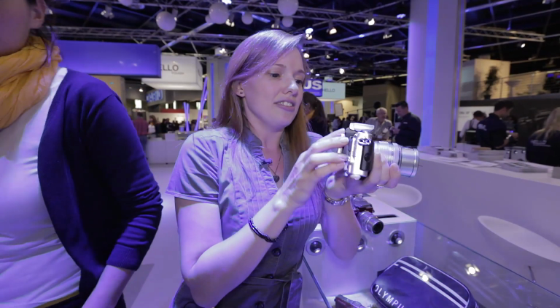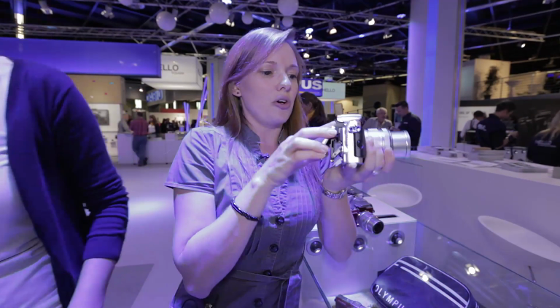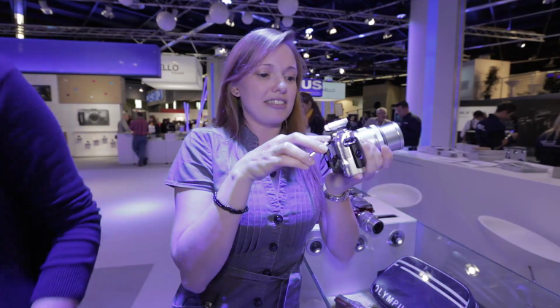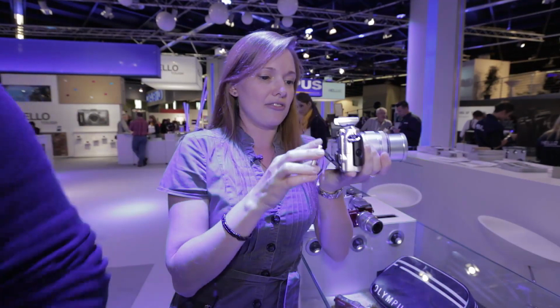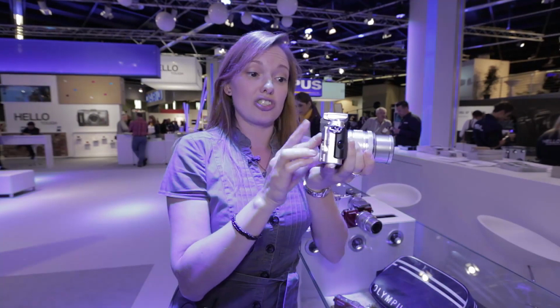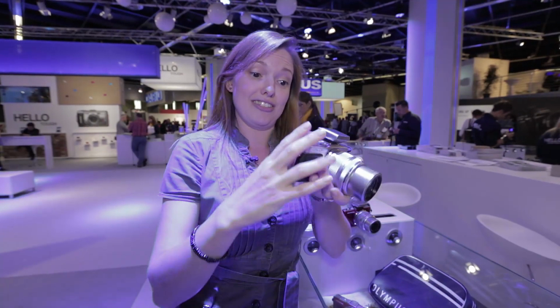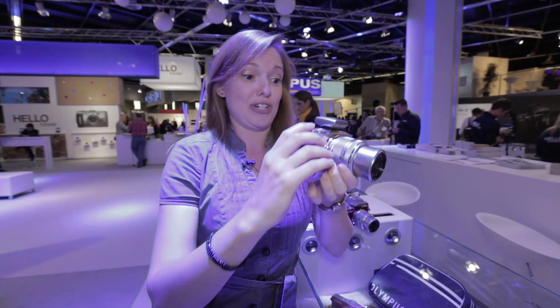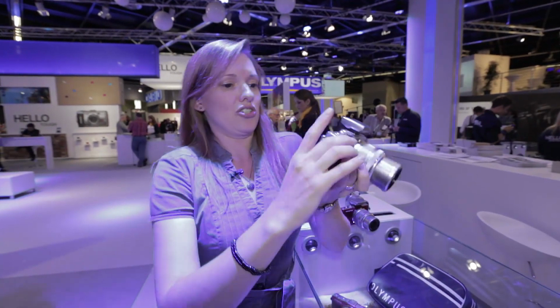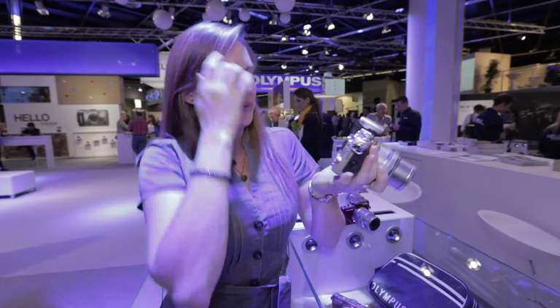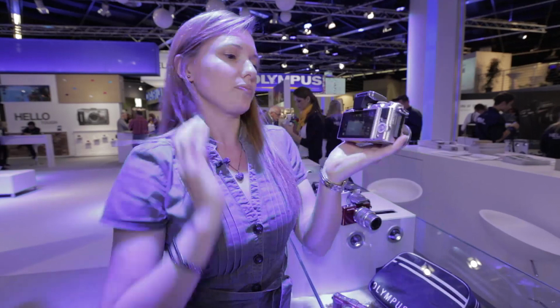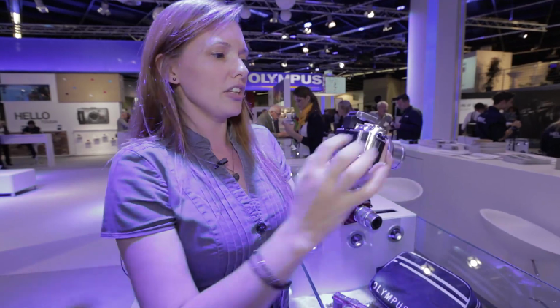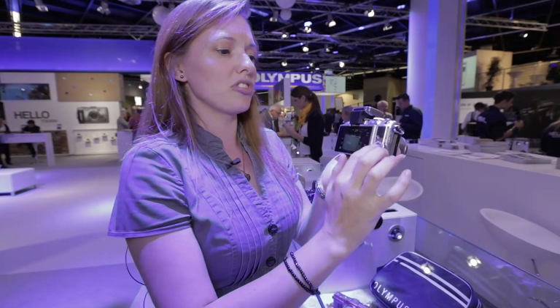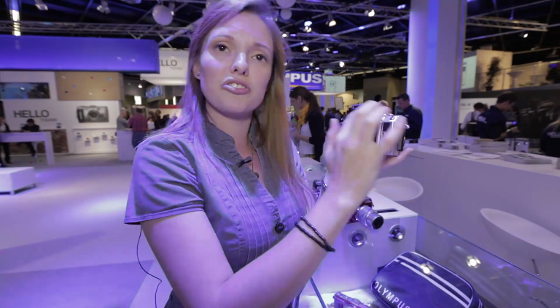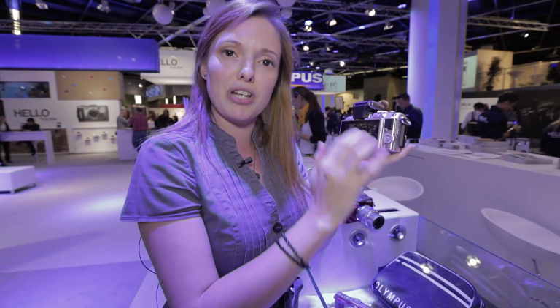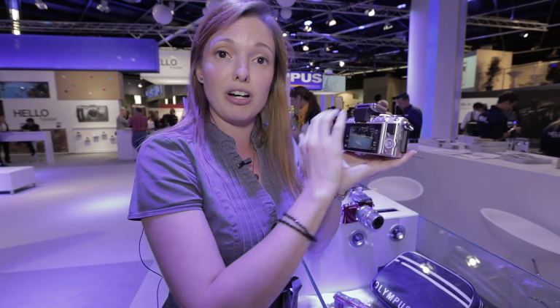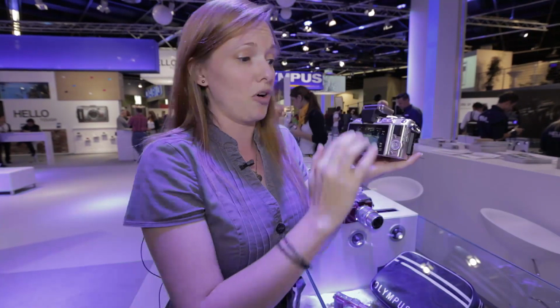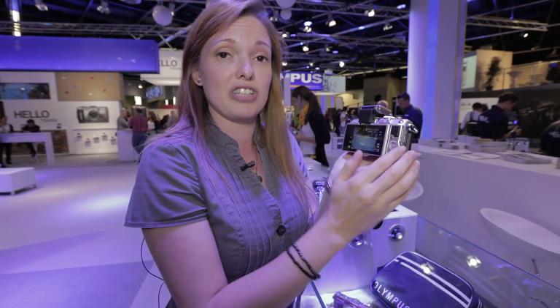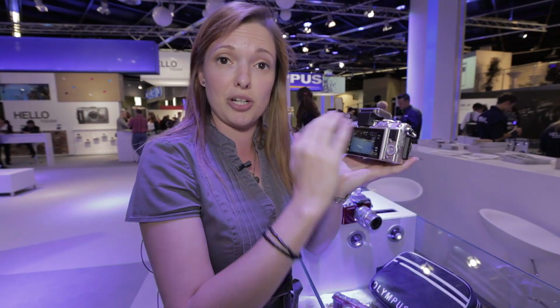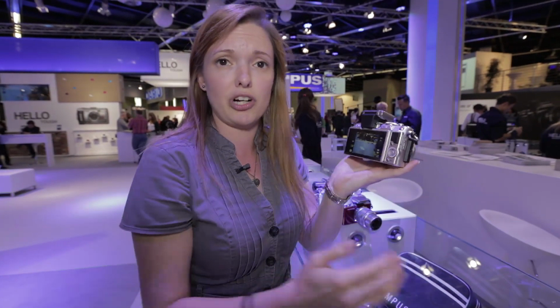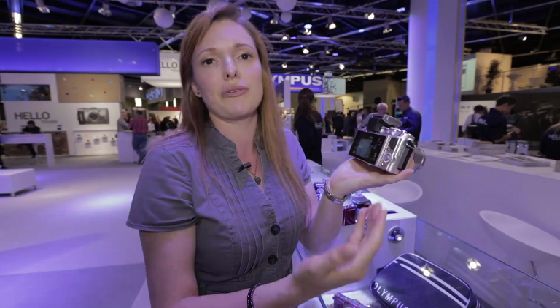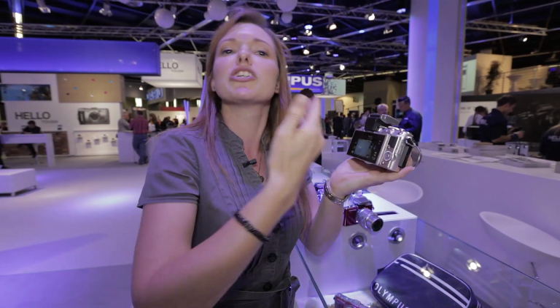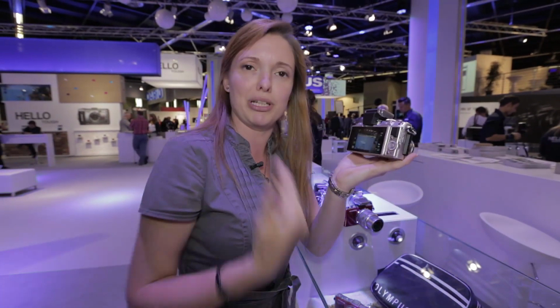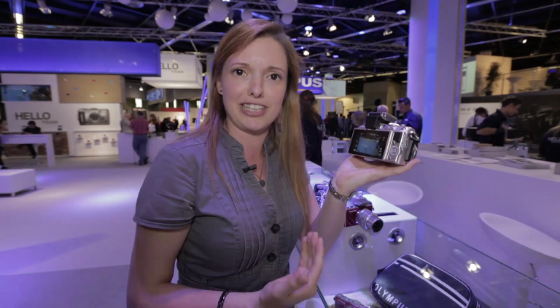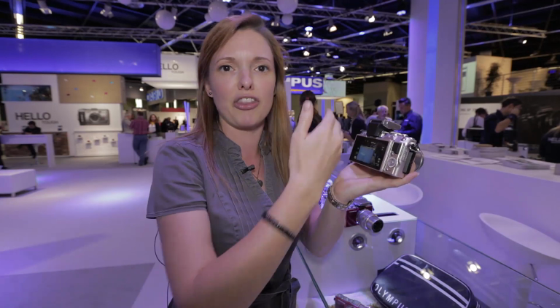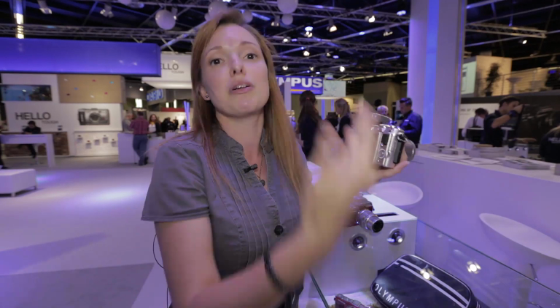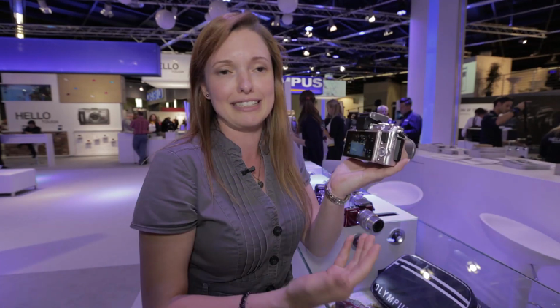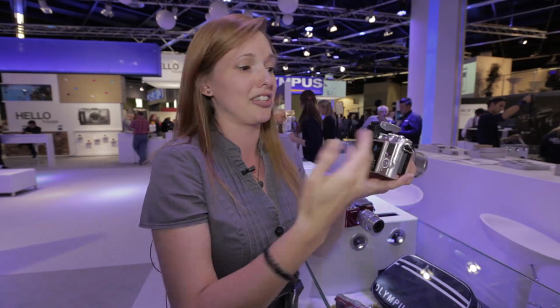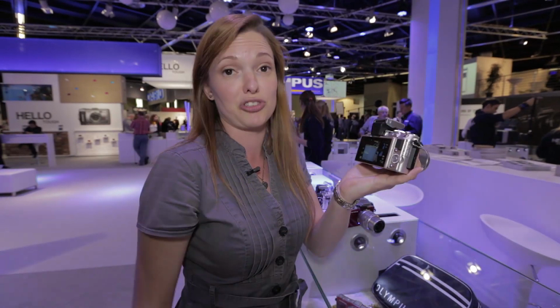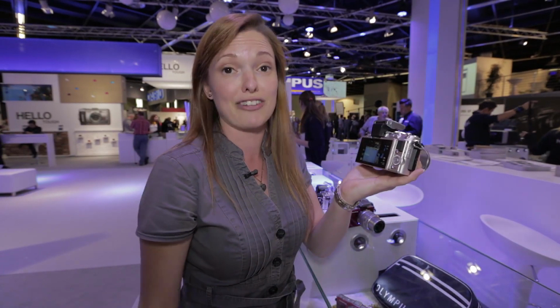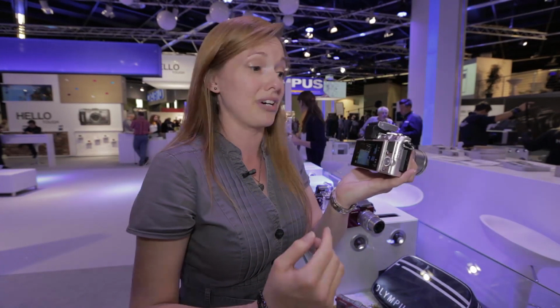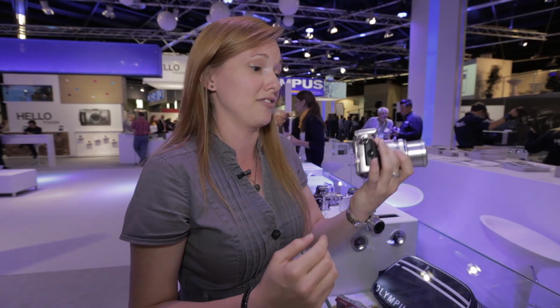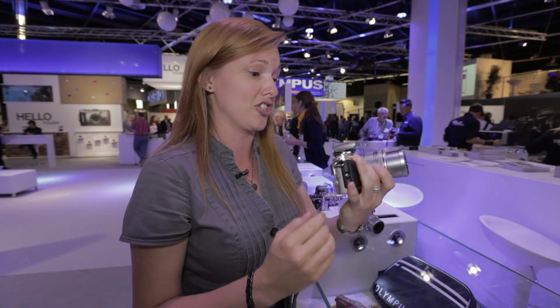As well as this touchscreen control, you've also got the same number of dial options, so the touchscreen is actually complementing rather than replacing the dials that you had on the previous version.